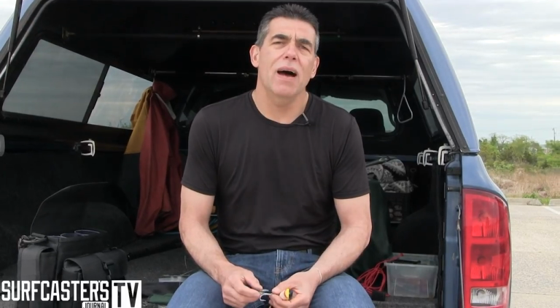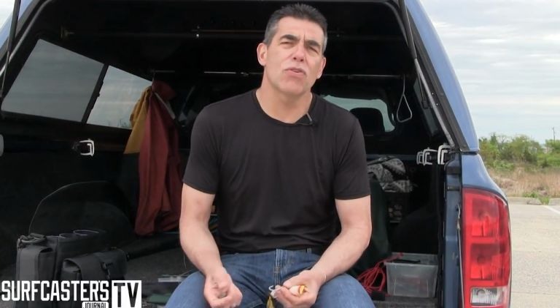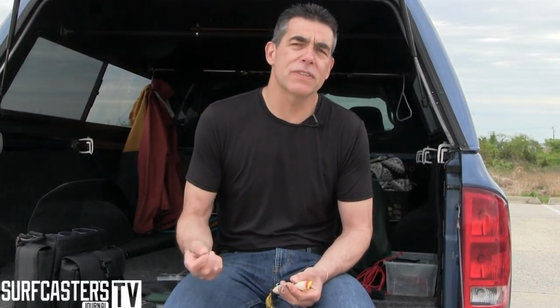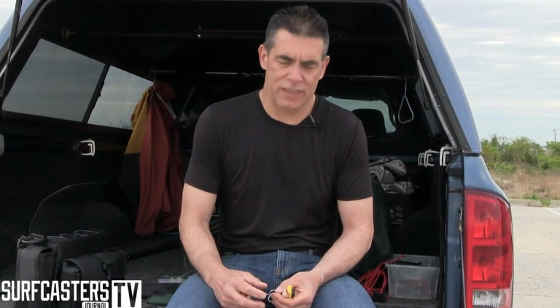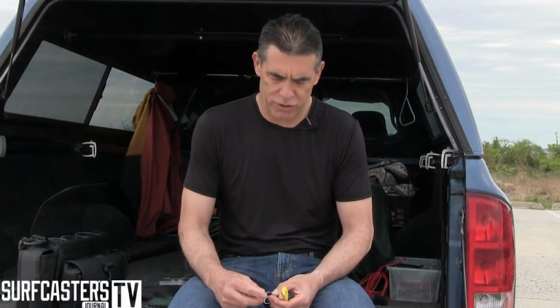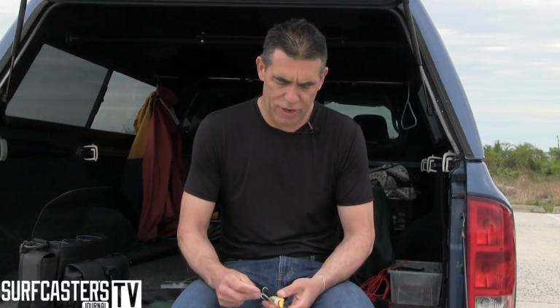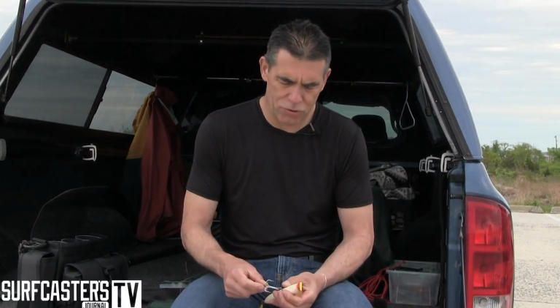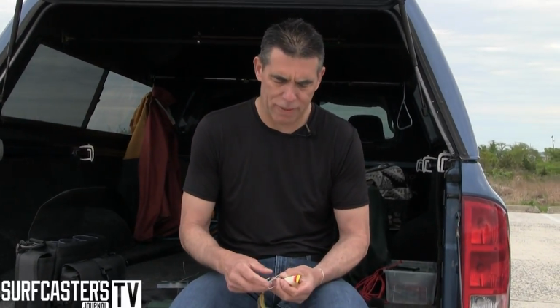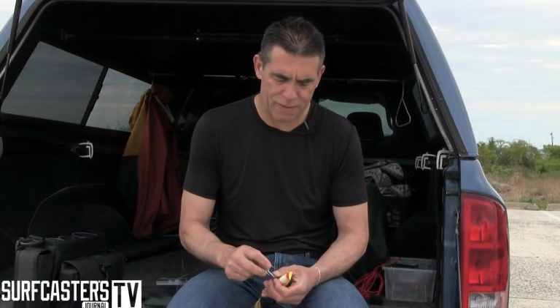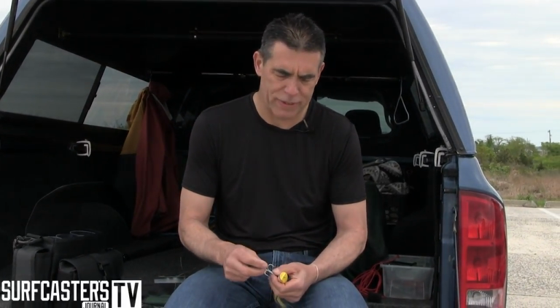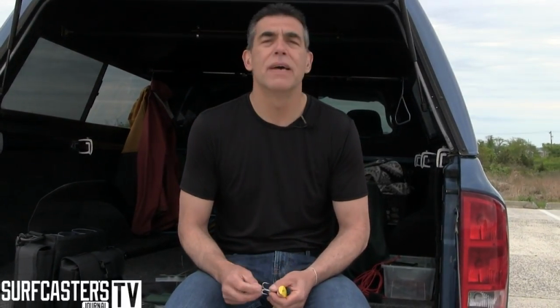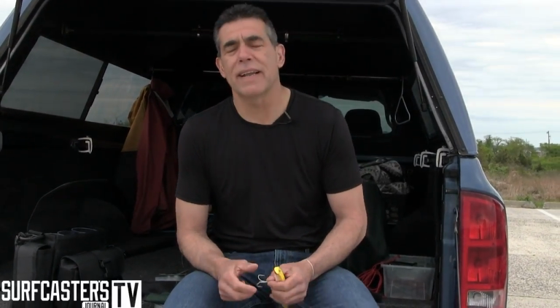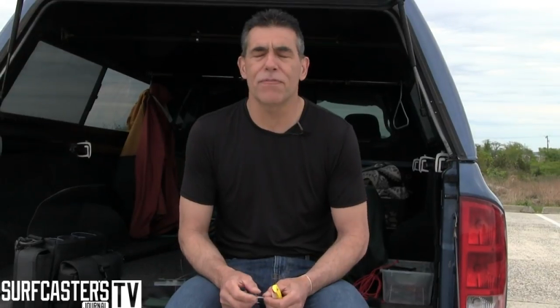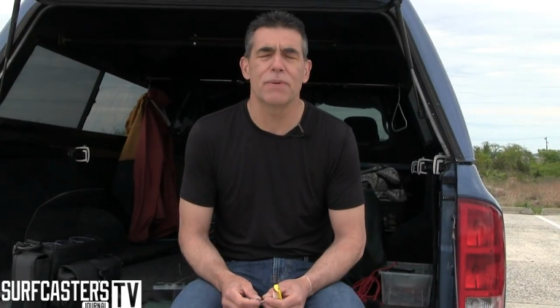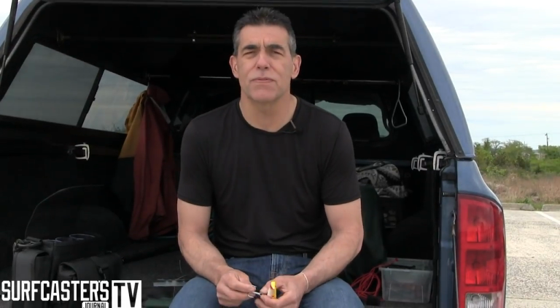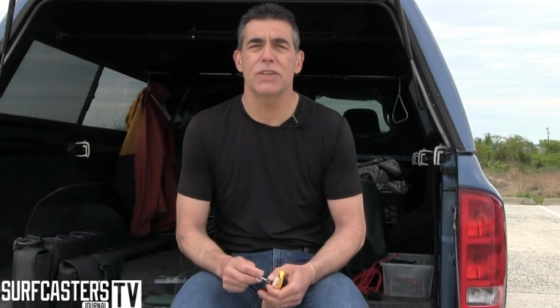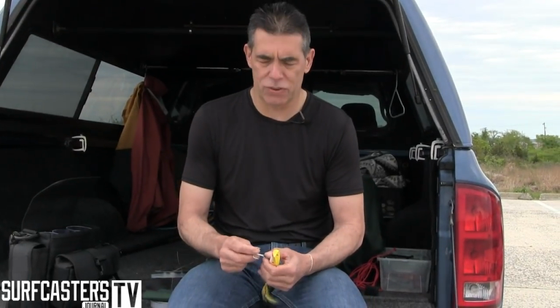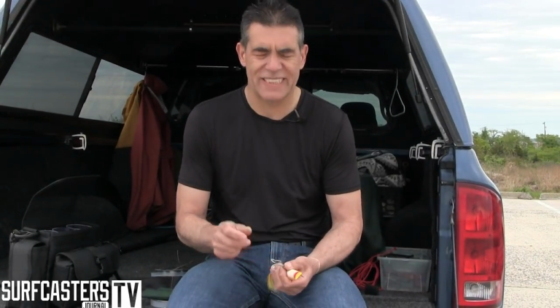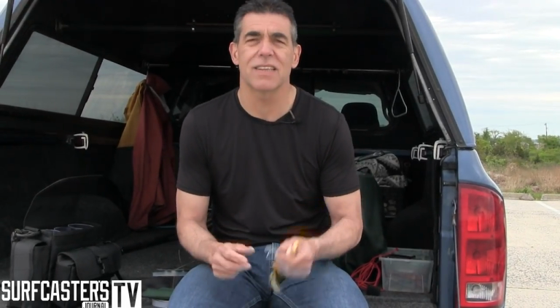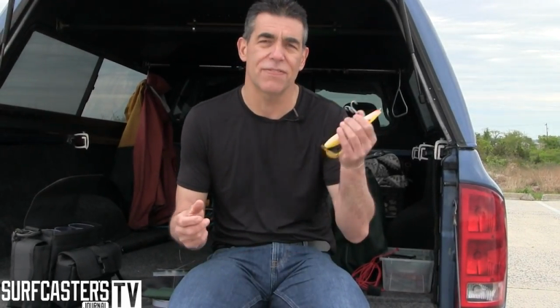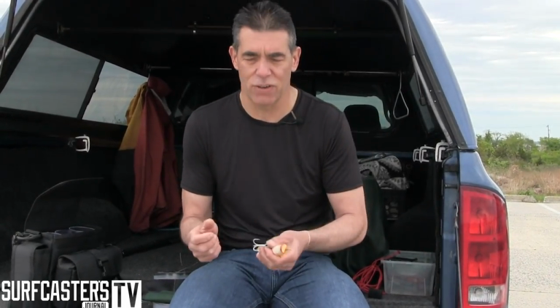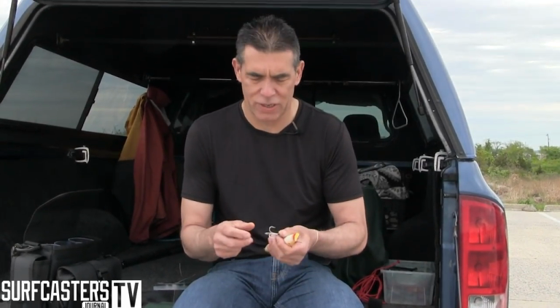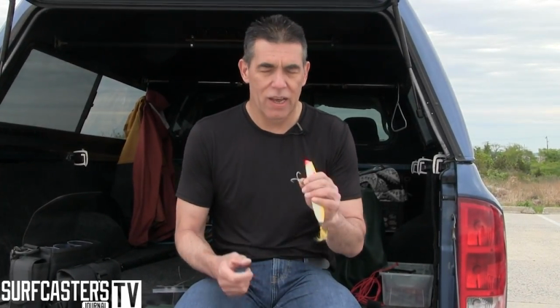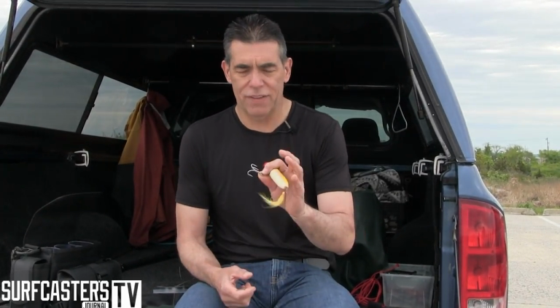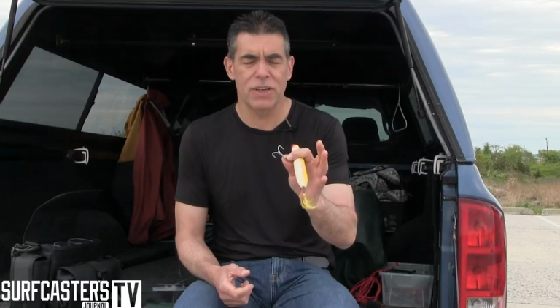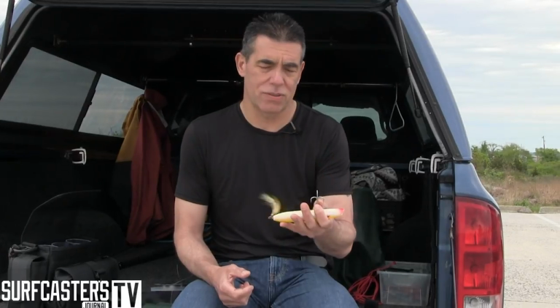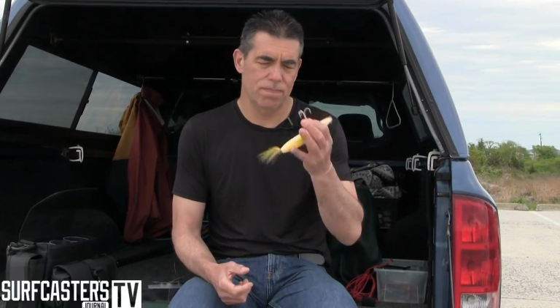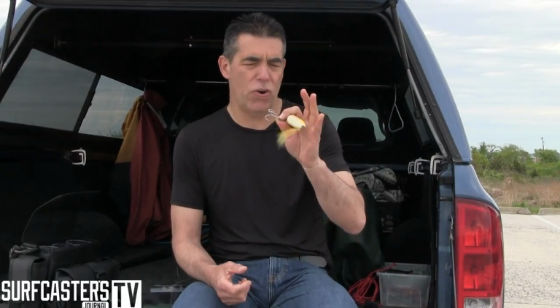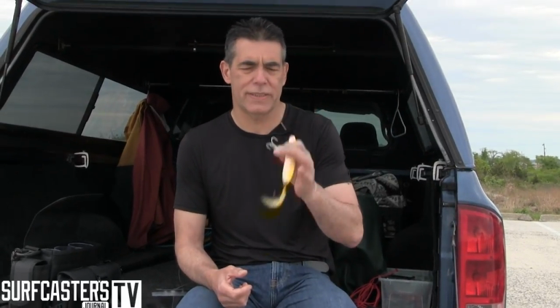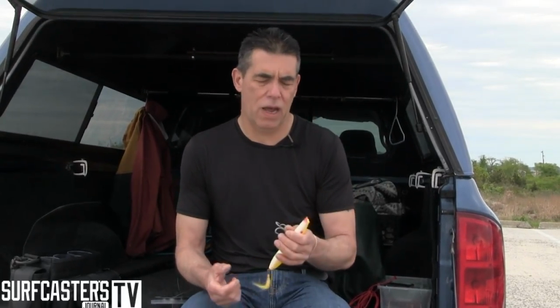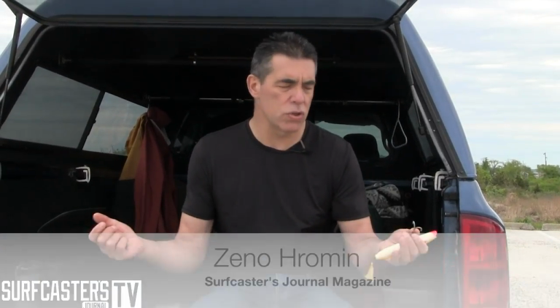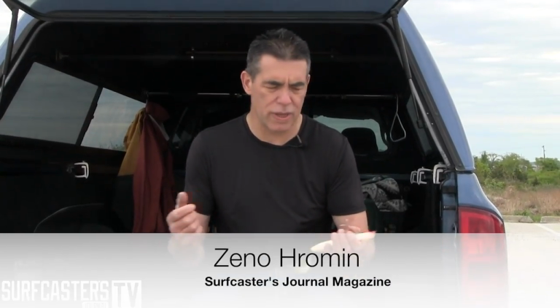I'm Zeno from the Surfcasters Journal. Today I want to talk to you about a simple tip that a lot of my friends have been using for years trying to extend the life of their hooks. The VMC hooks — great hooks. We all use them.